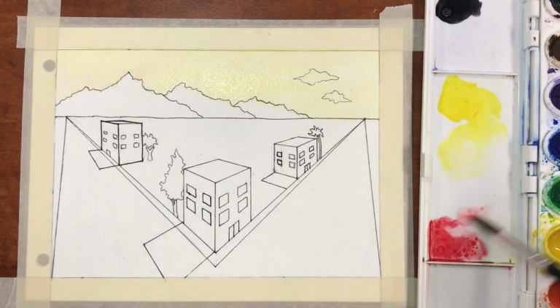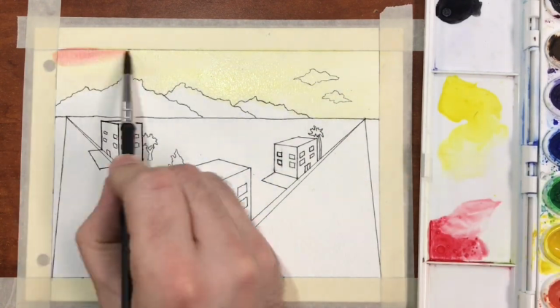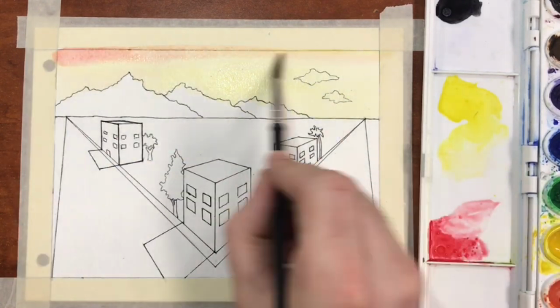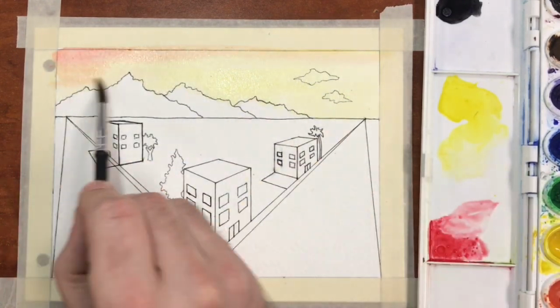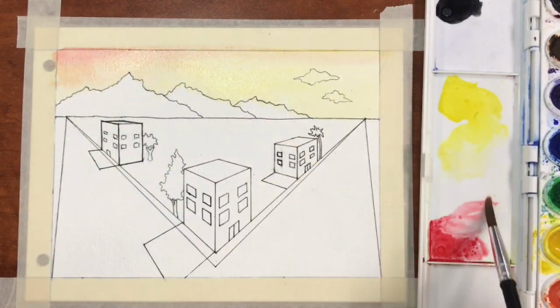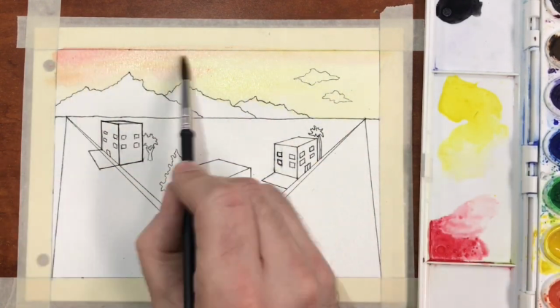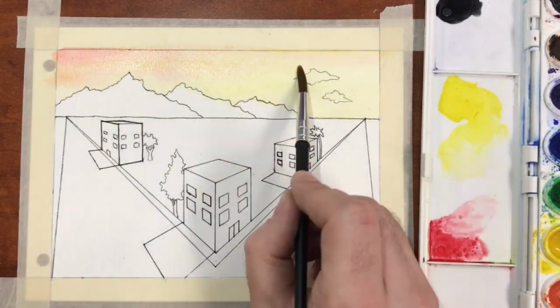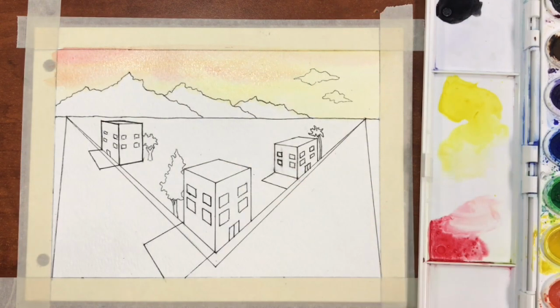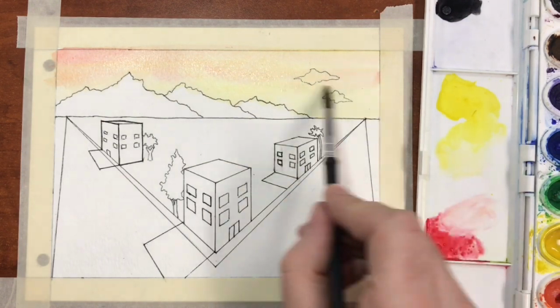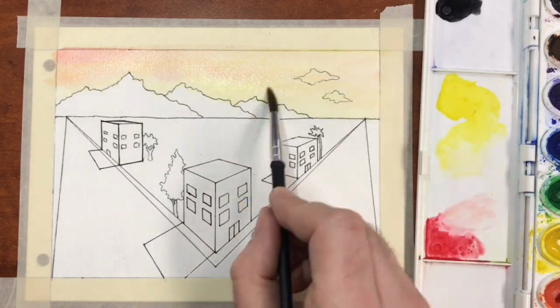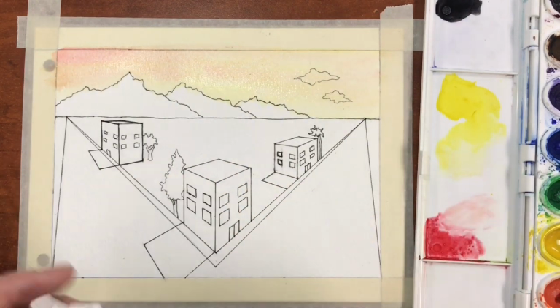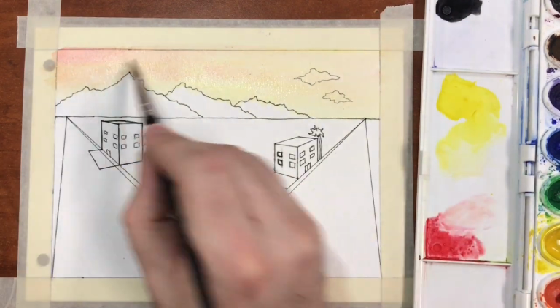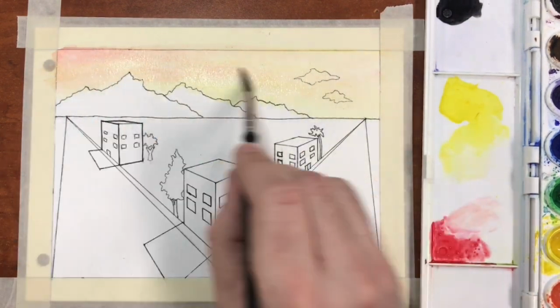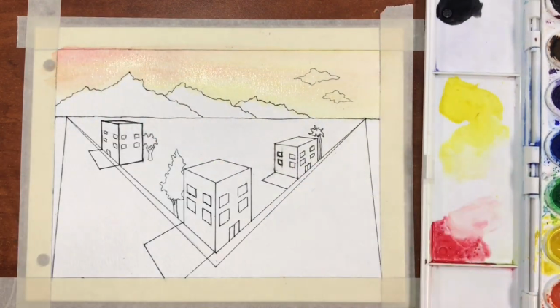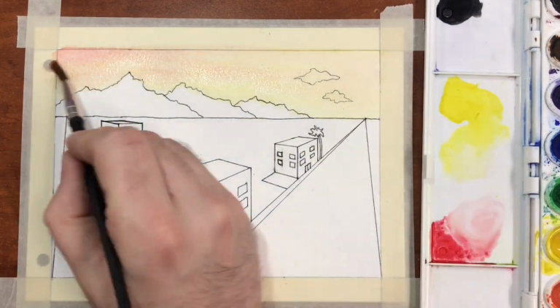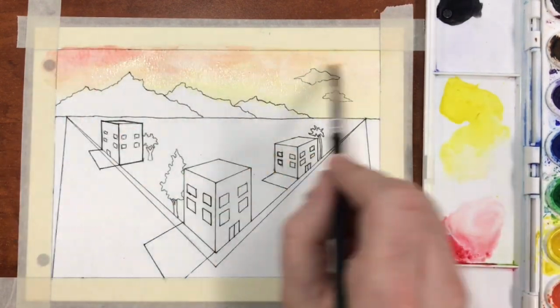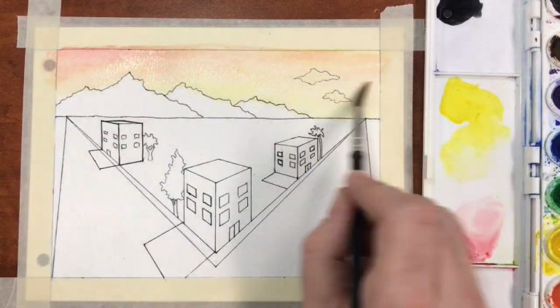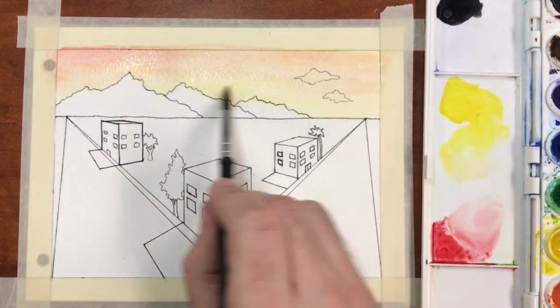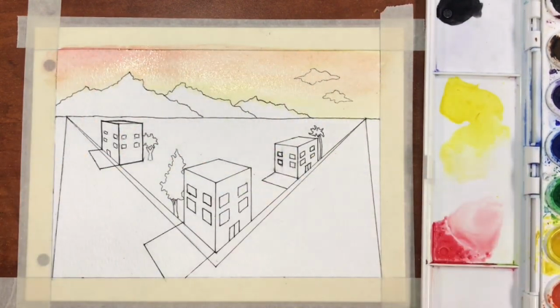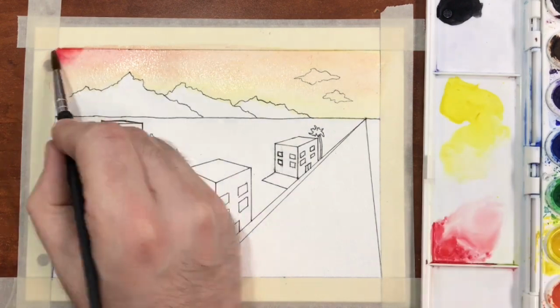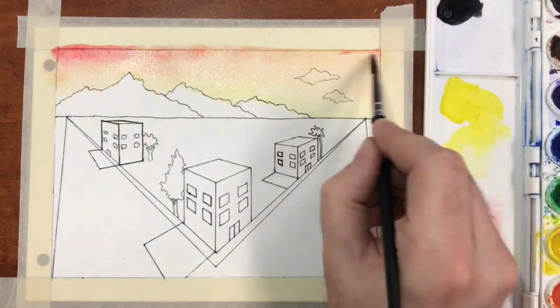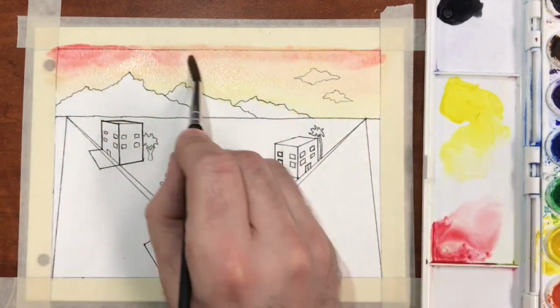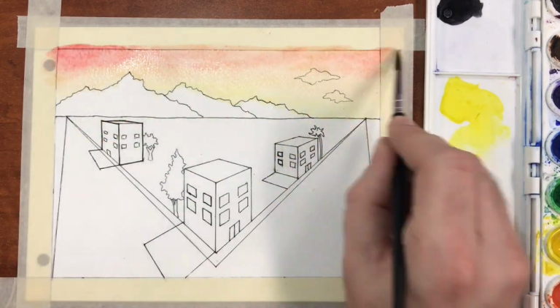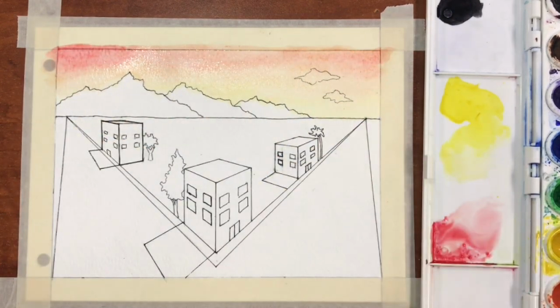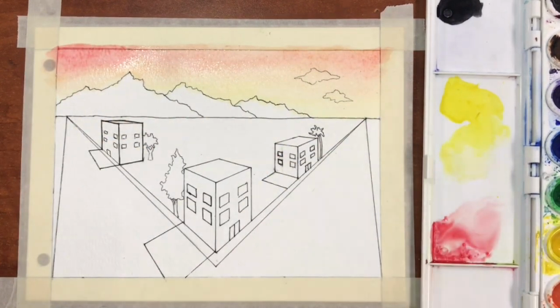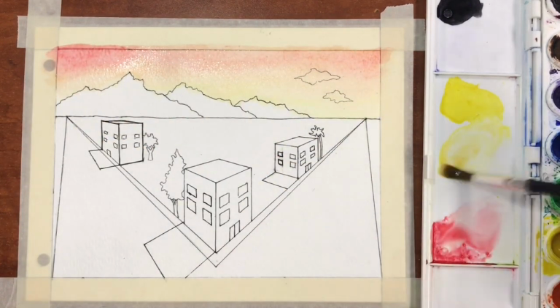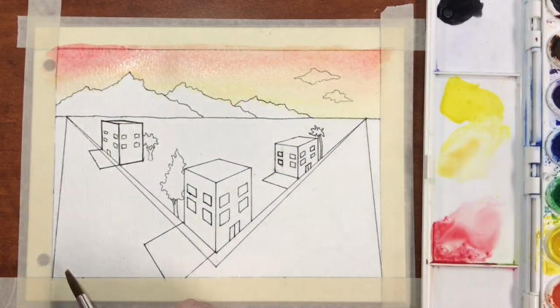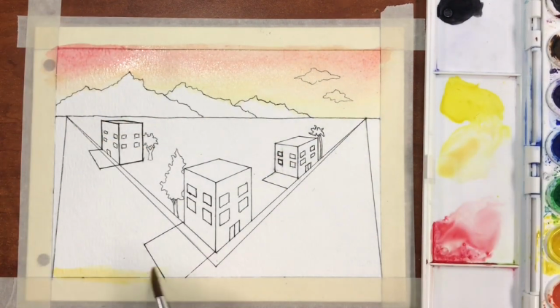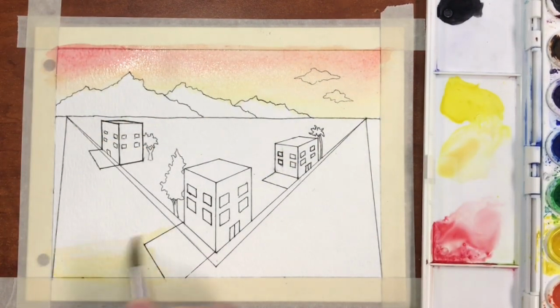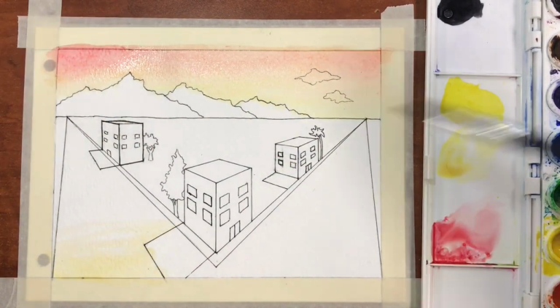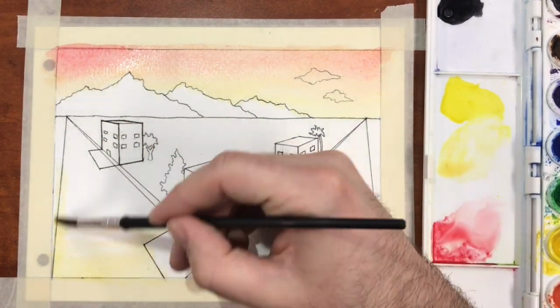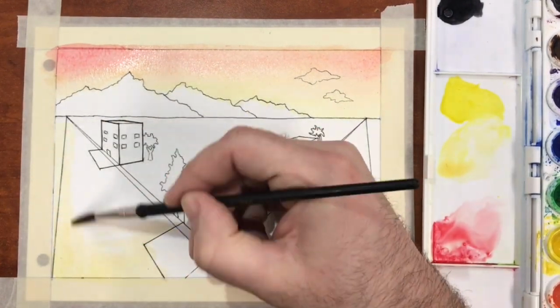To set up your palette, choose two colors that are primaries, which you can then use to mix up all the other colors that these two colors make. For instance, I'm using yellow and red, which allows me to mix up orange, red-orange, and yellow-orange as well.